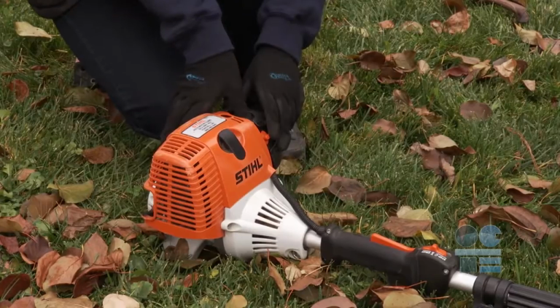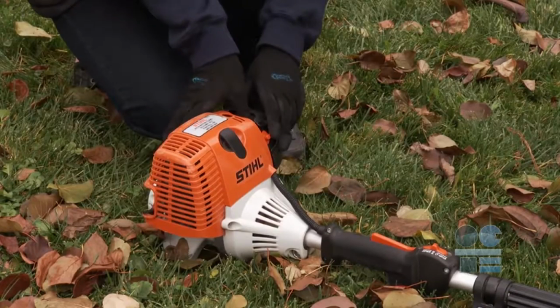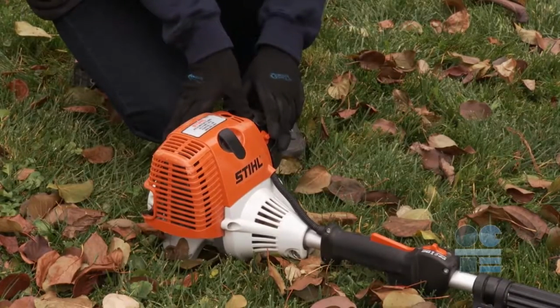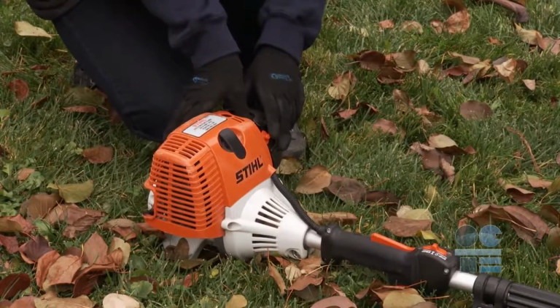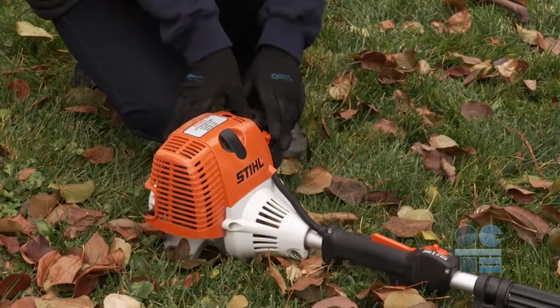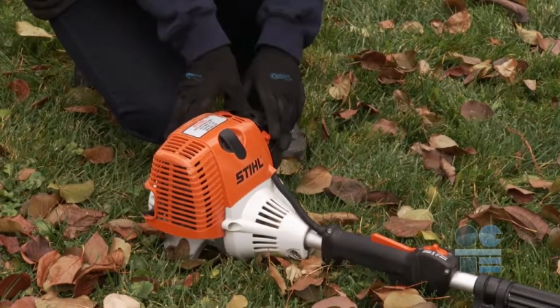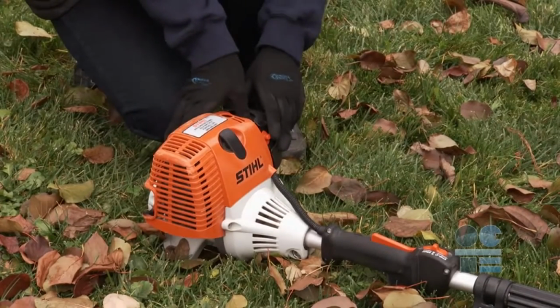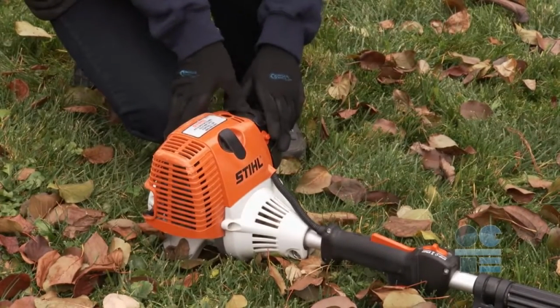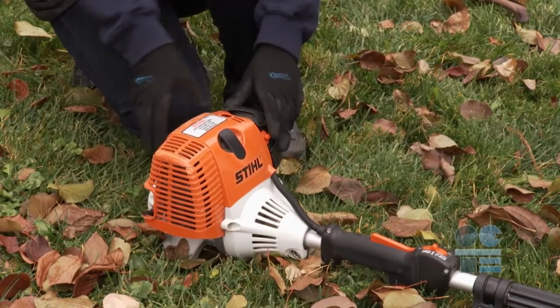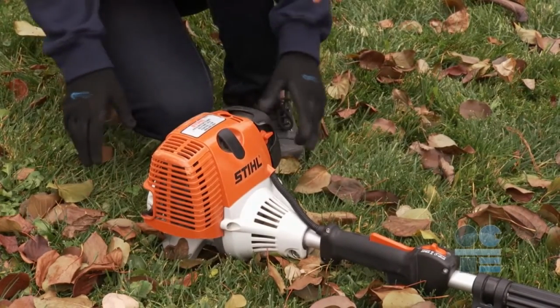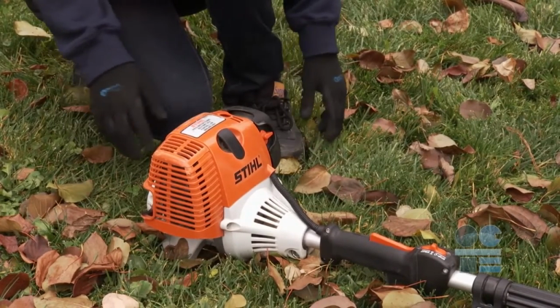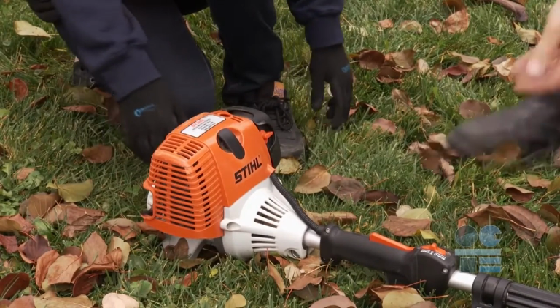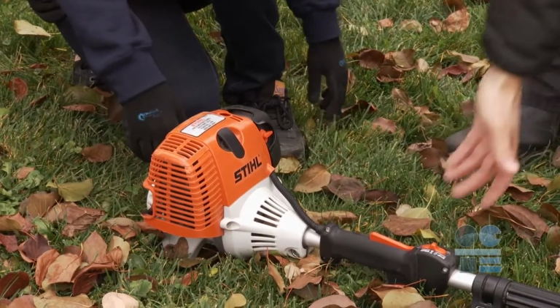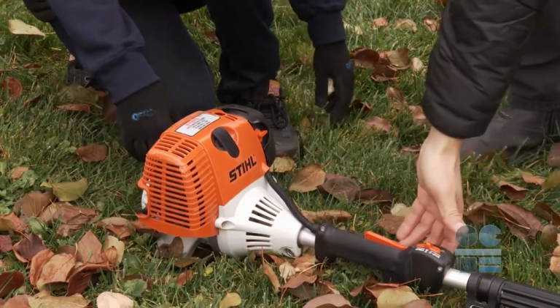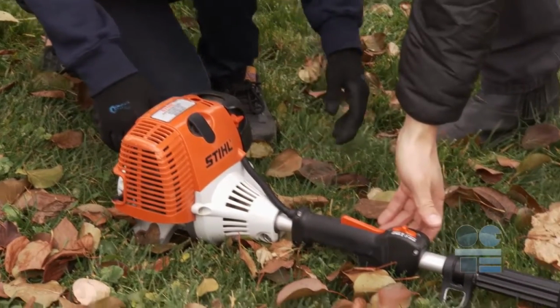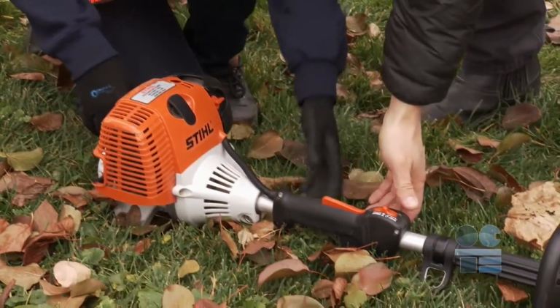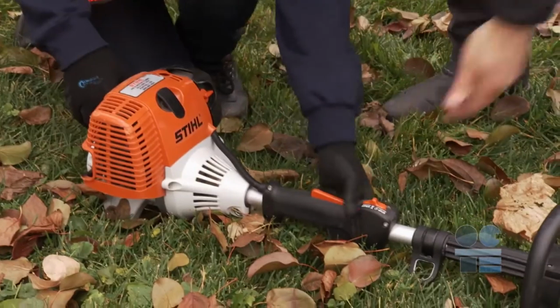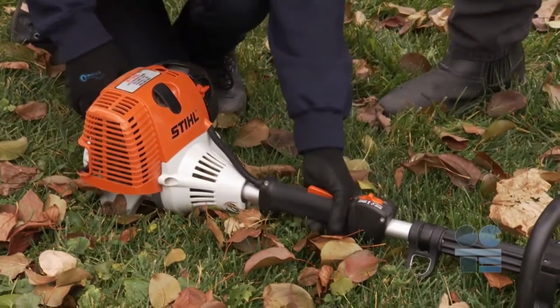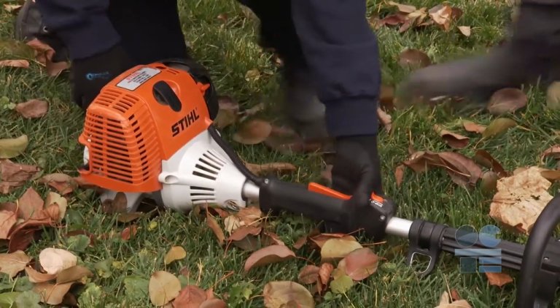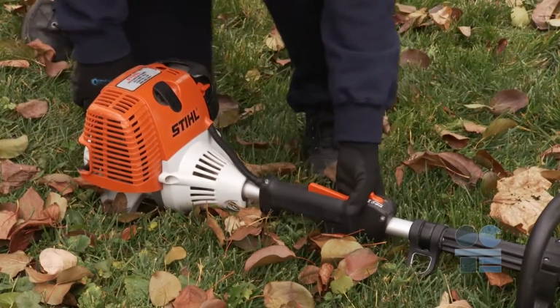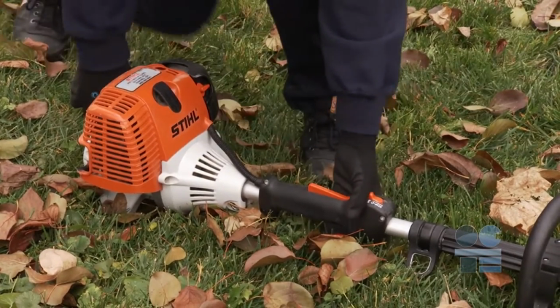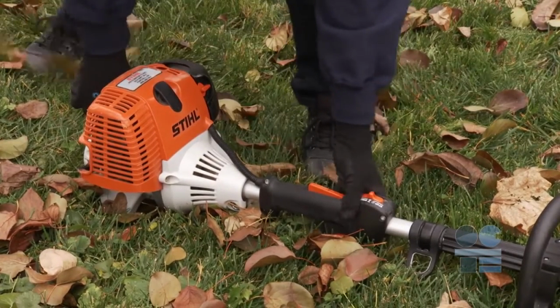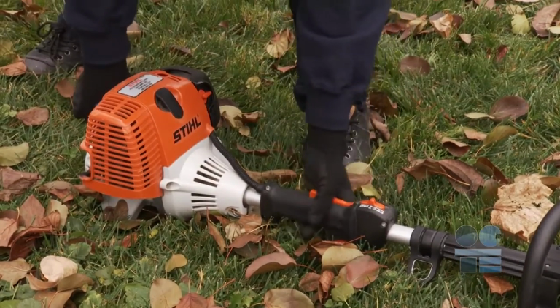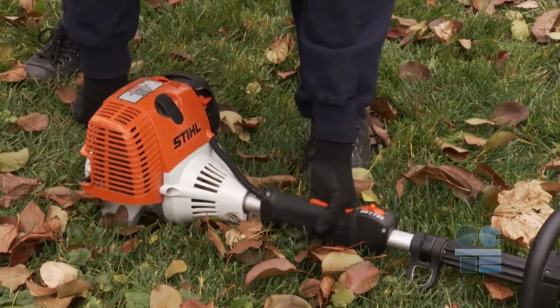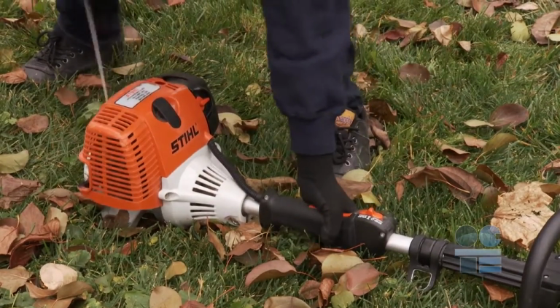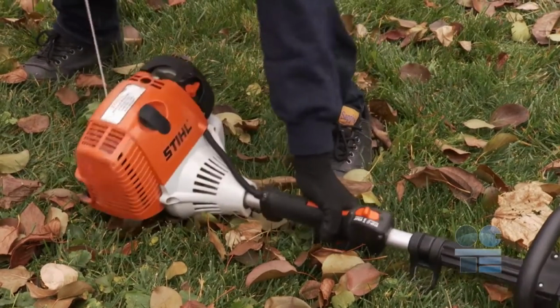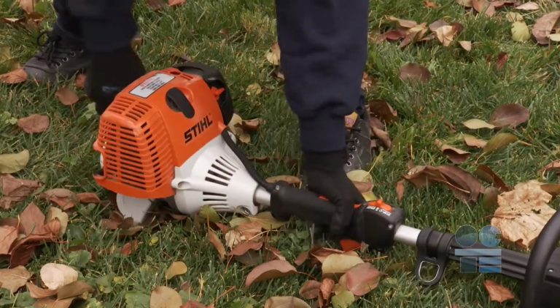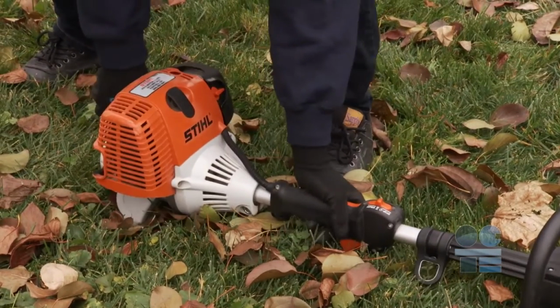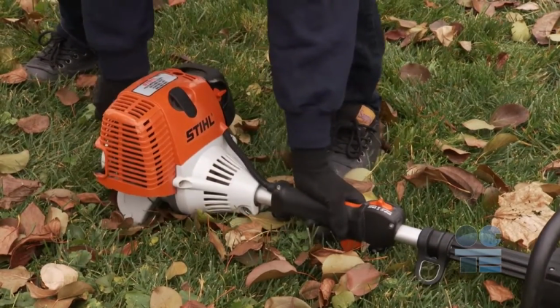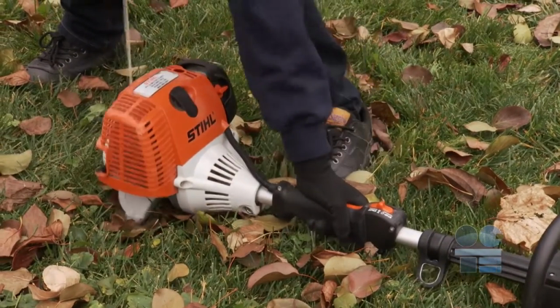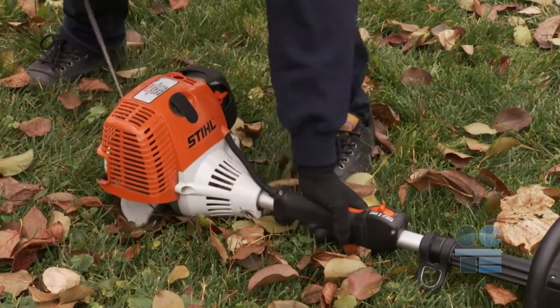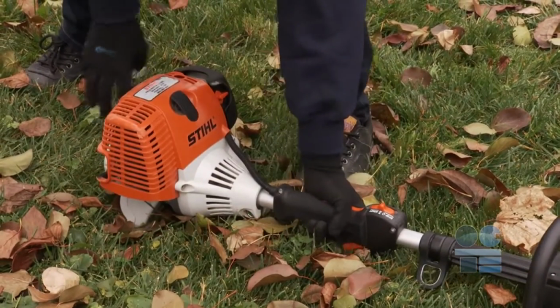Now you are ready to start the leaf blower. With the blower on the ground, place one hand on the handle firmly and pull the starter cord with the other, making sure the unit remains in a stable position.